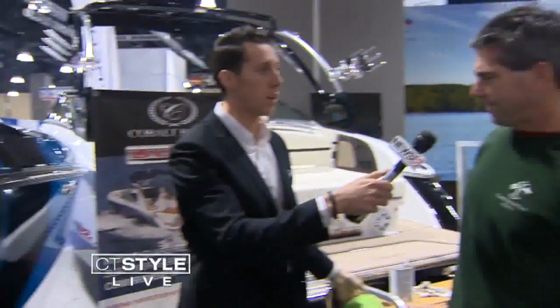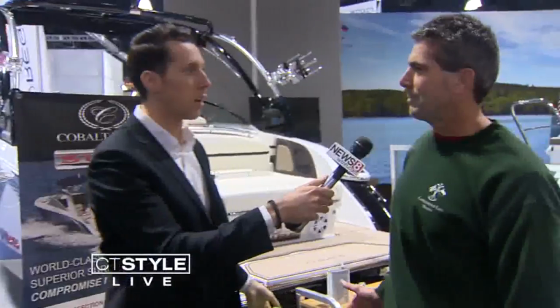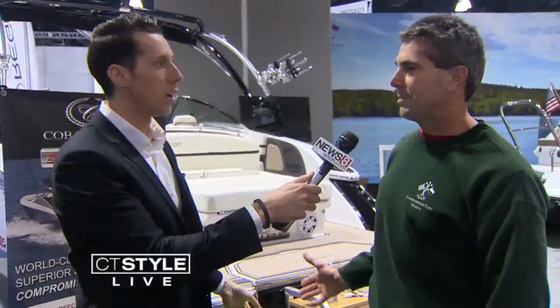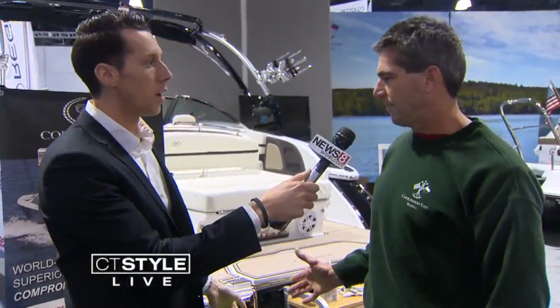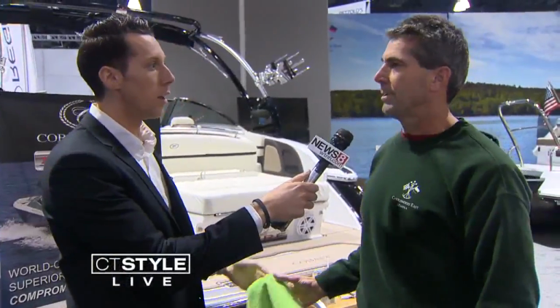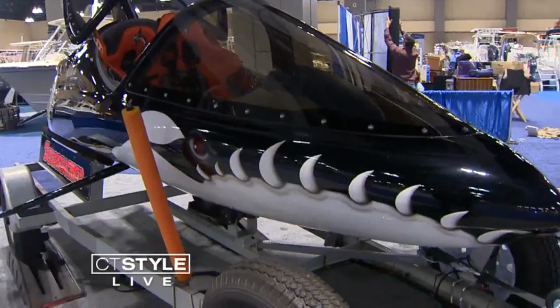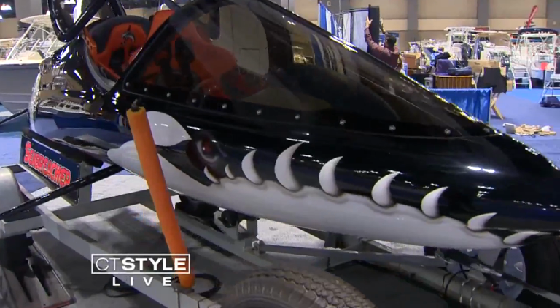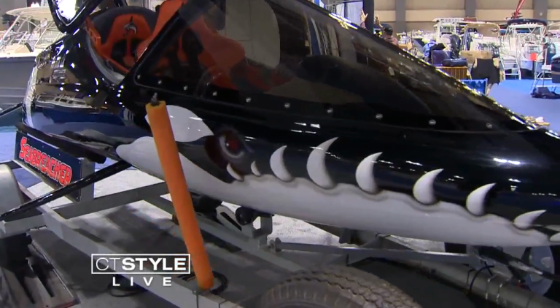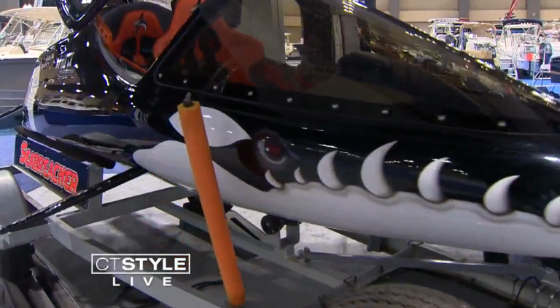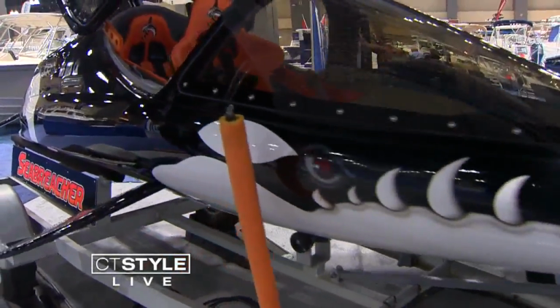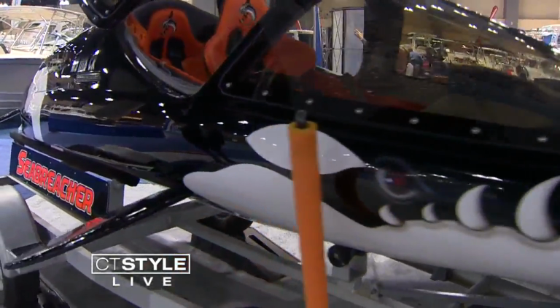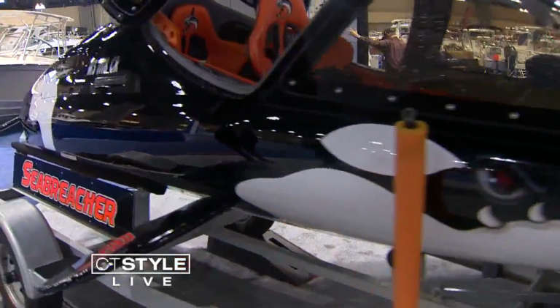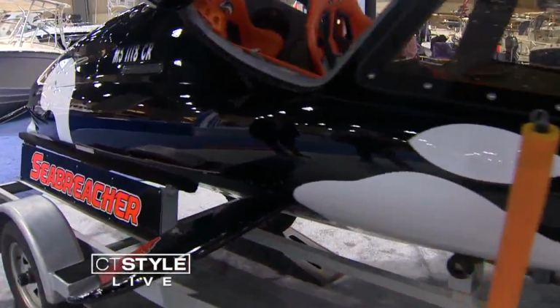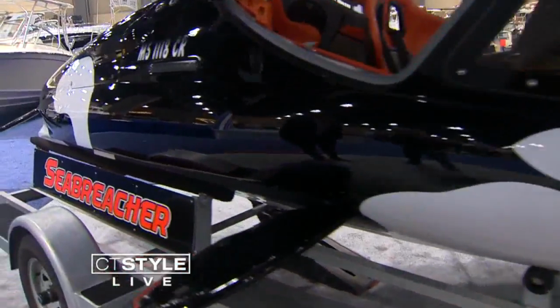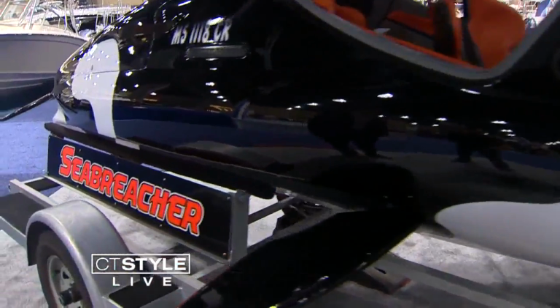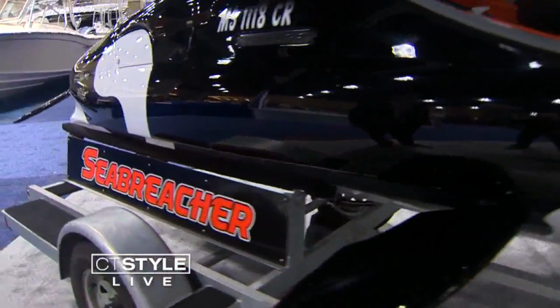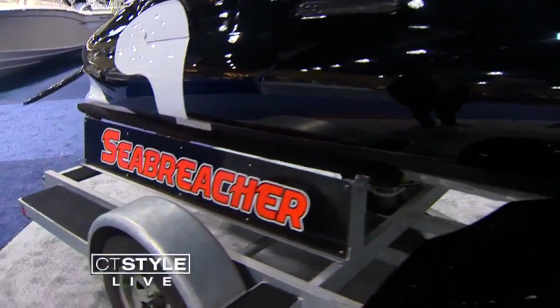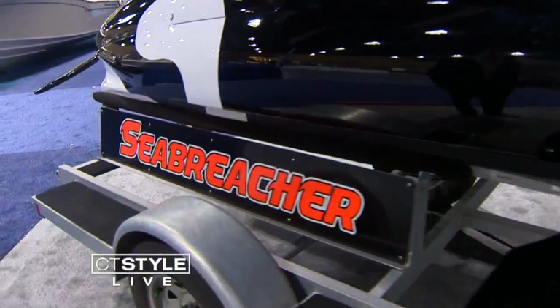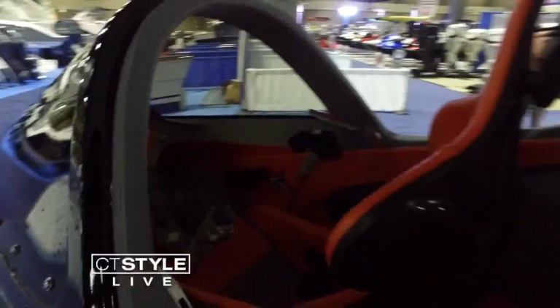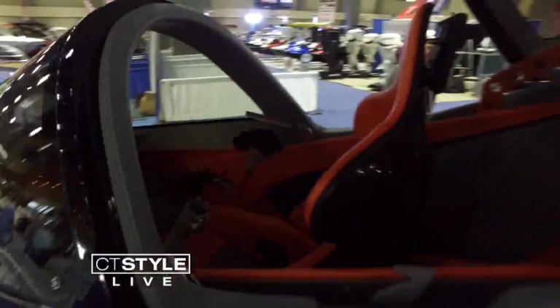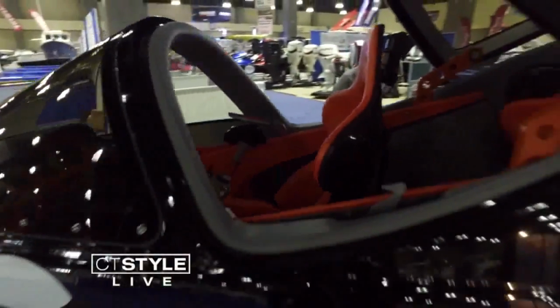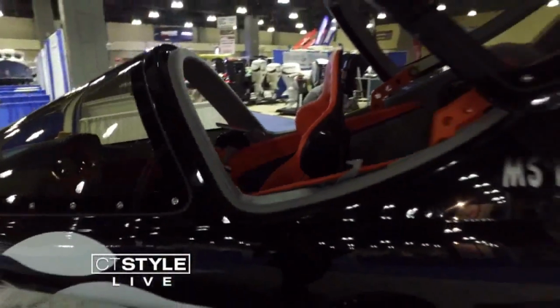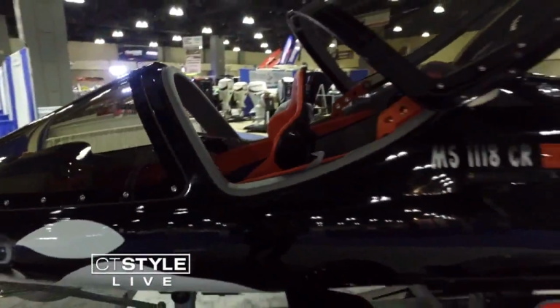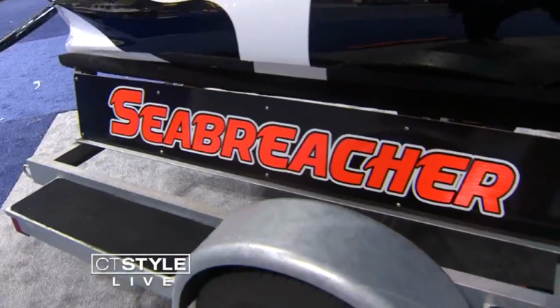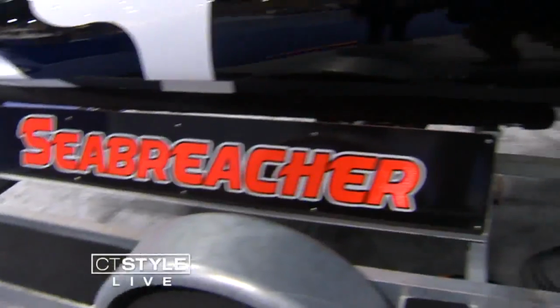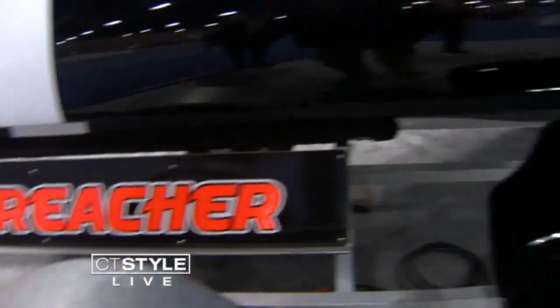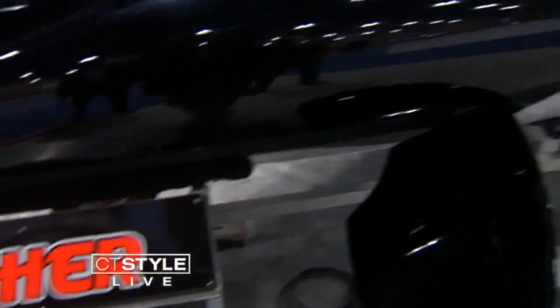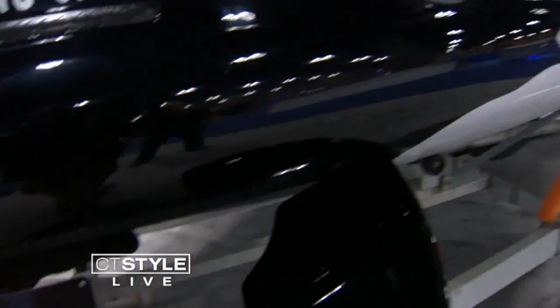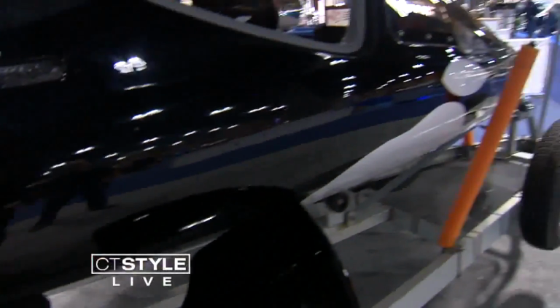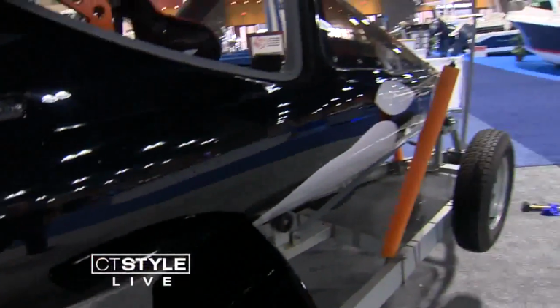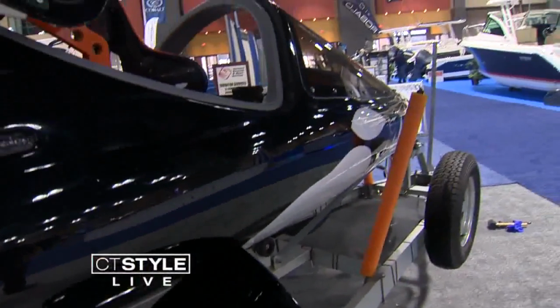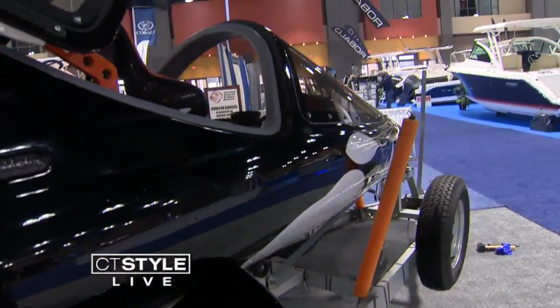How fast do these things go? They'll do about 65 above water and about 25 underwater. Best thing I've ever driven — very exhilarating. It's a lot of fun.